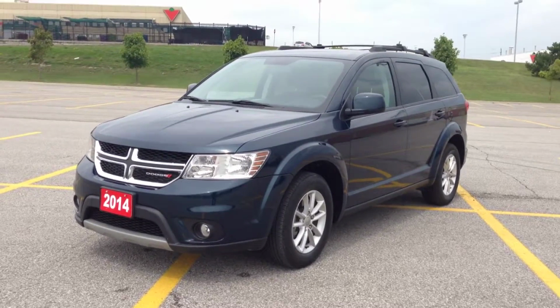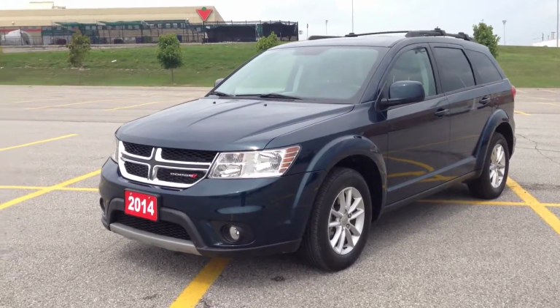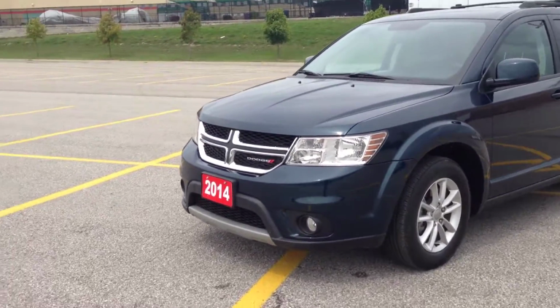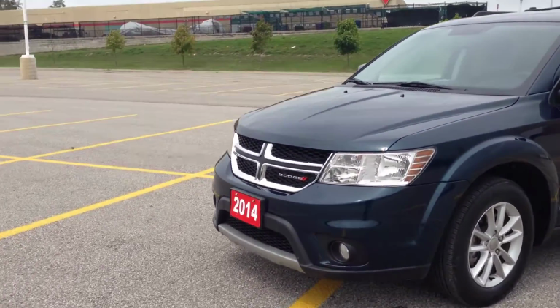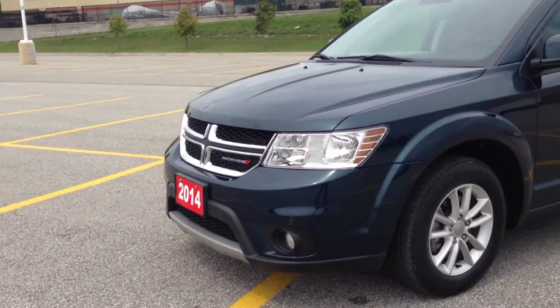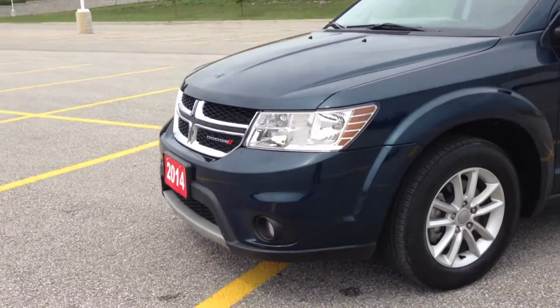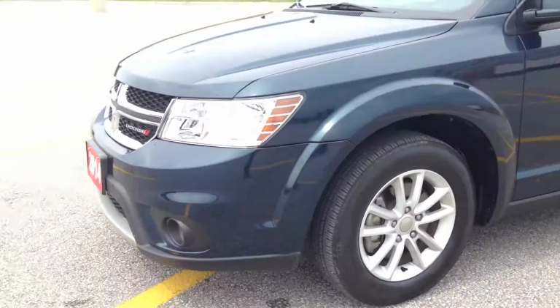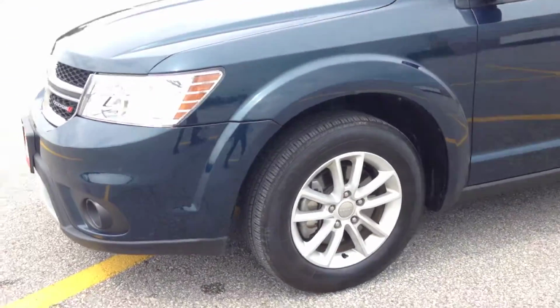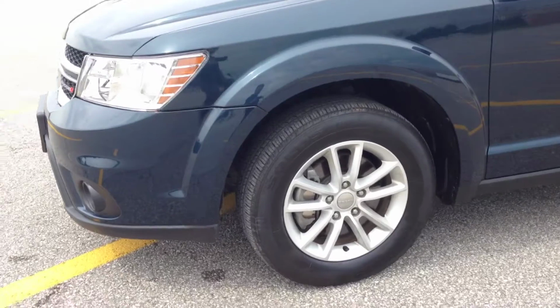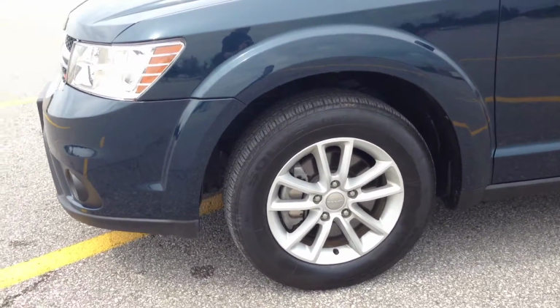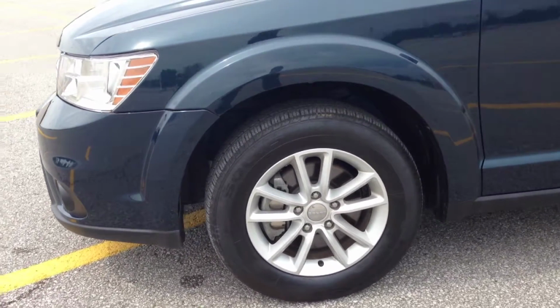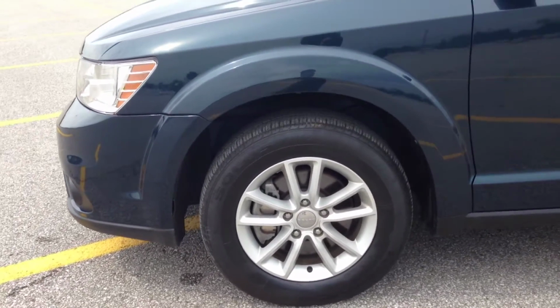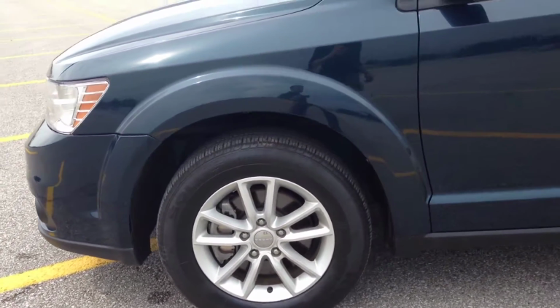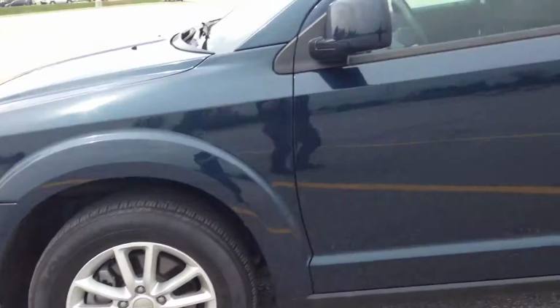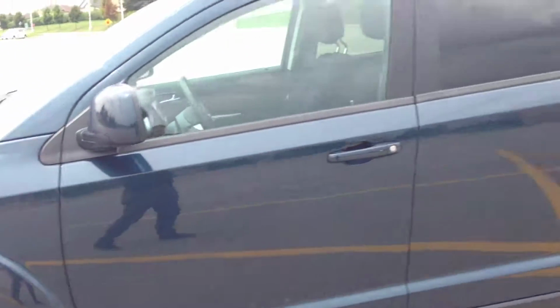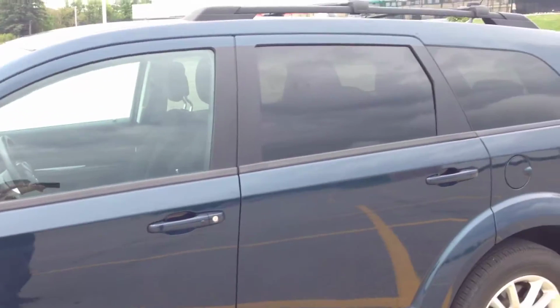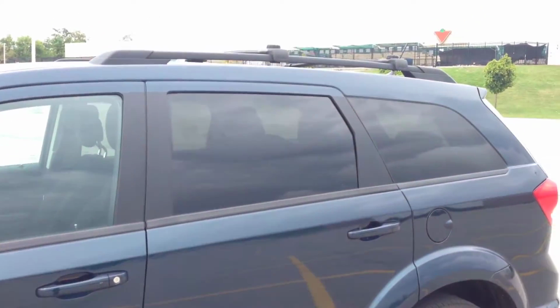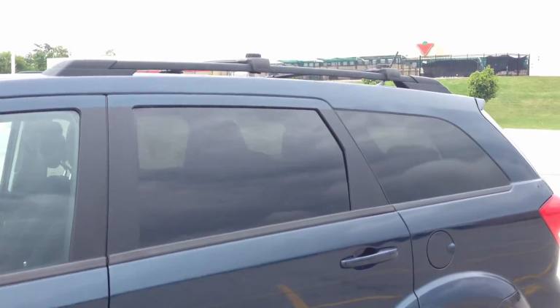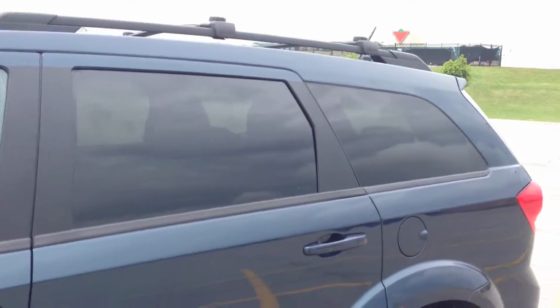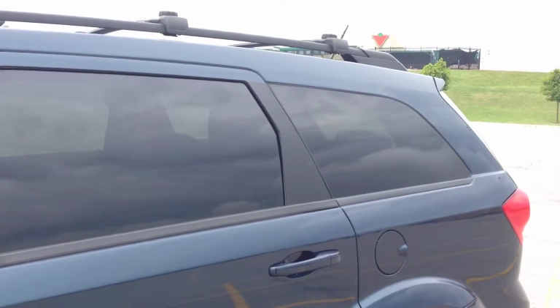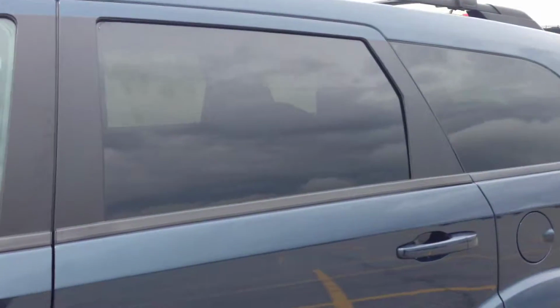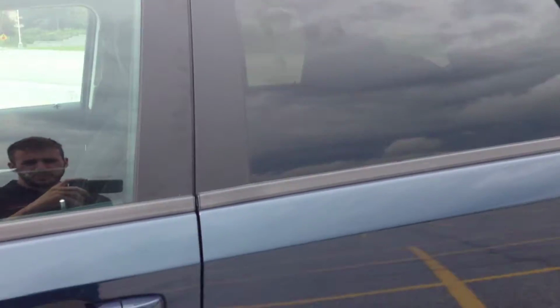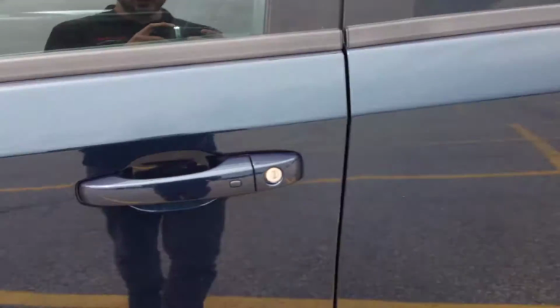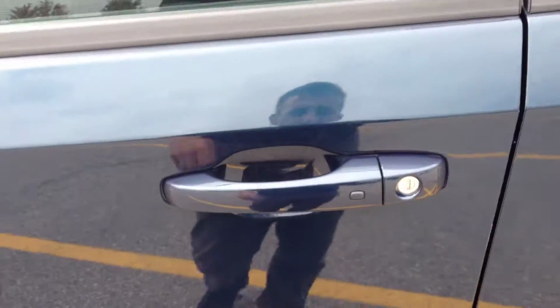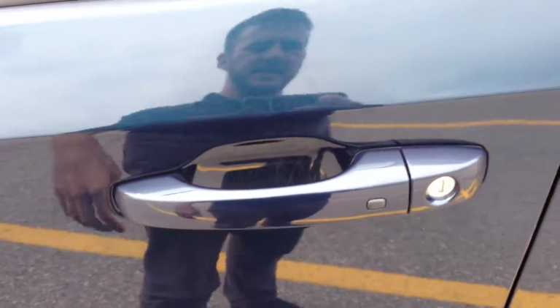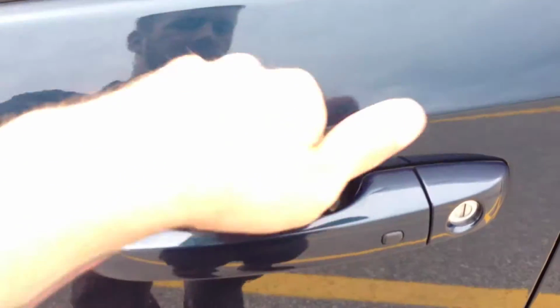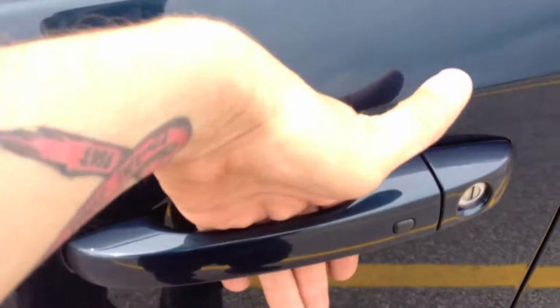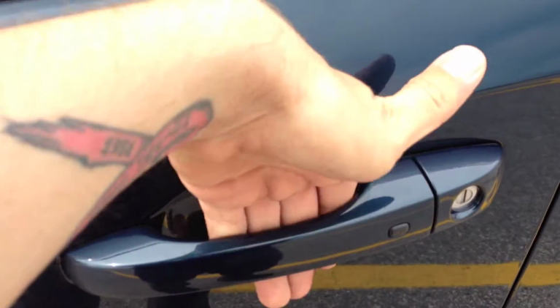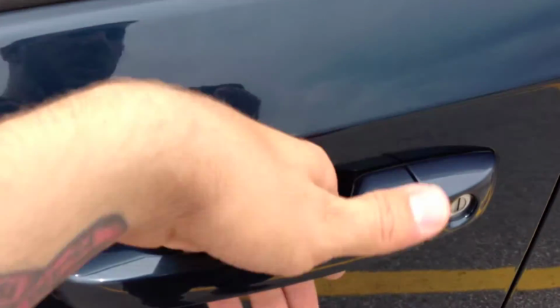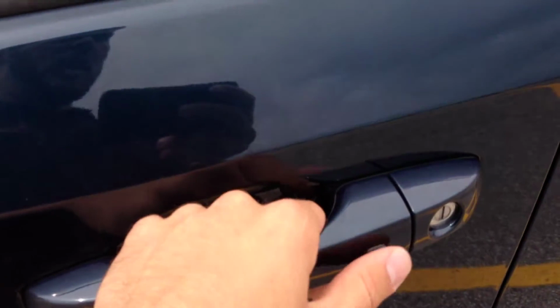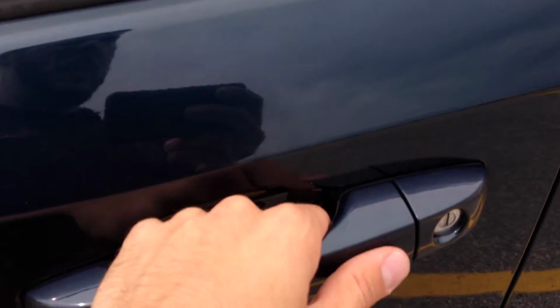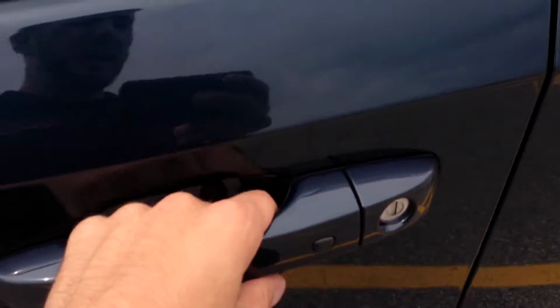It comes with fog lights and daytime running lights. We have the 17-inch wheels with TPMS sensors, the roof rails, dark tinted windows, and it comes with a new passive entry system, which you can simply unlock the door by placing it in like so, and lock it by pushing this button.